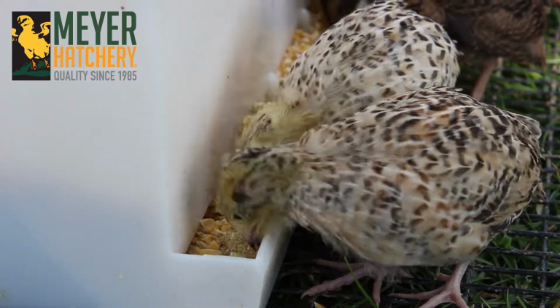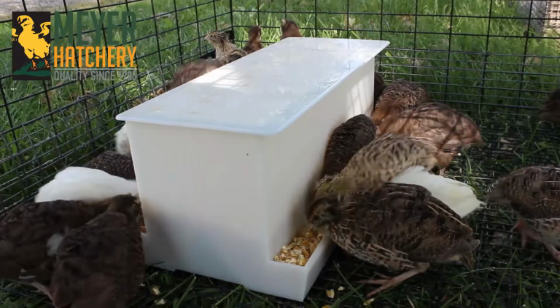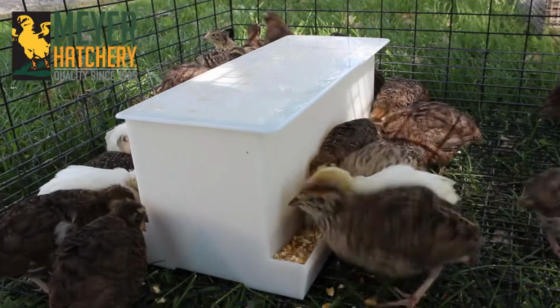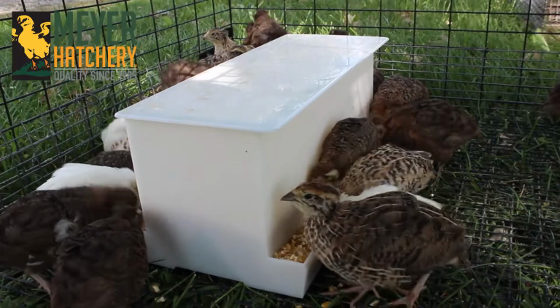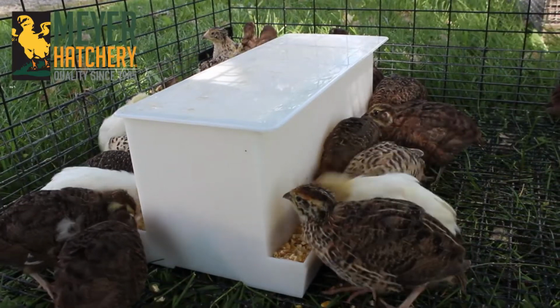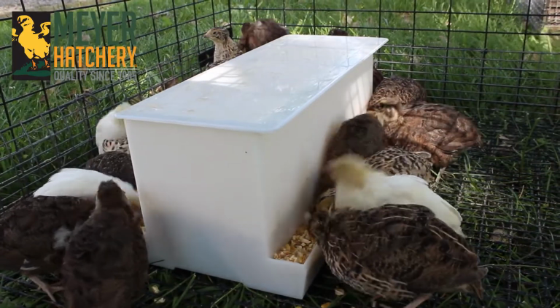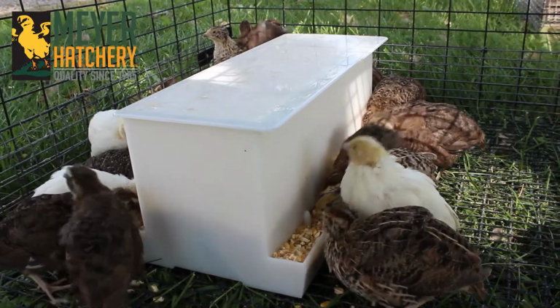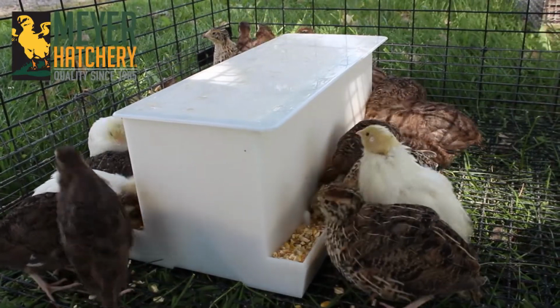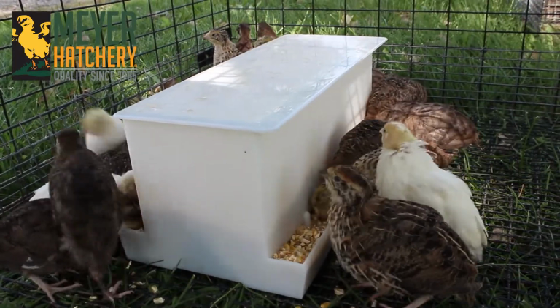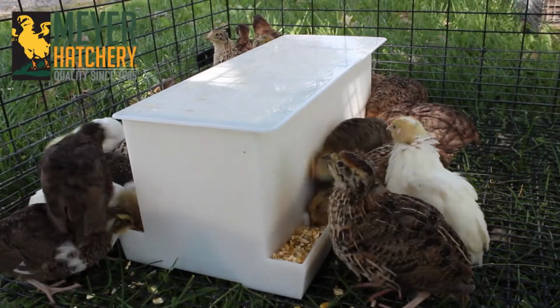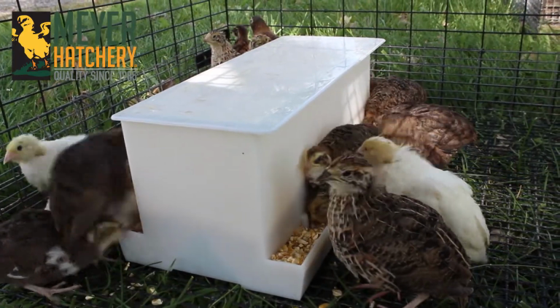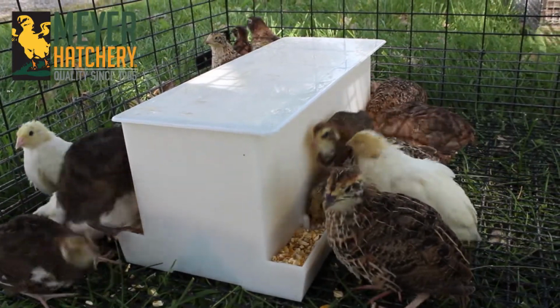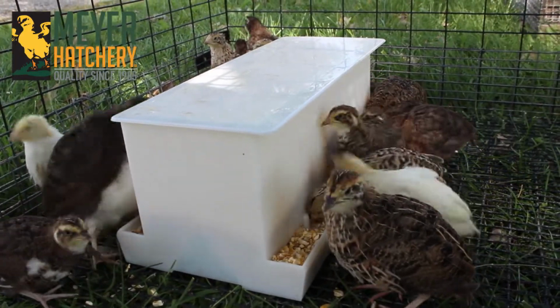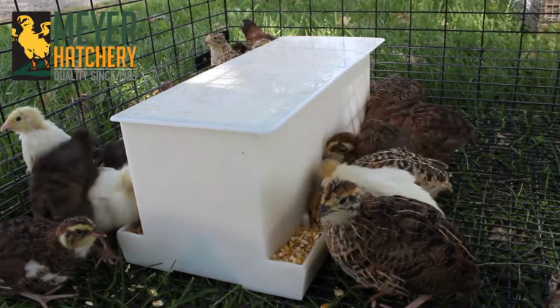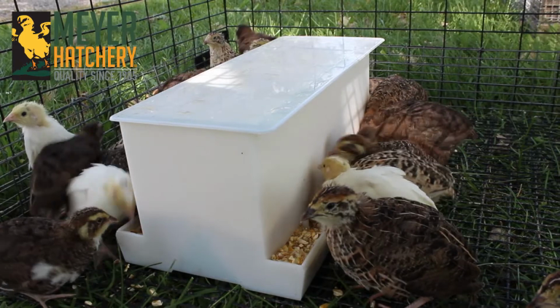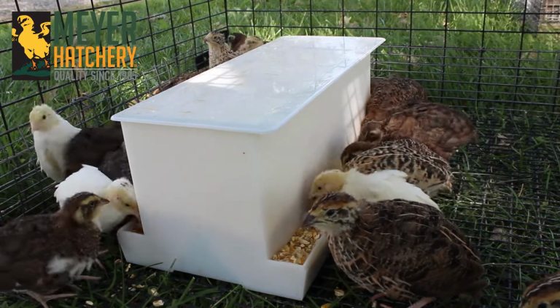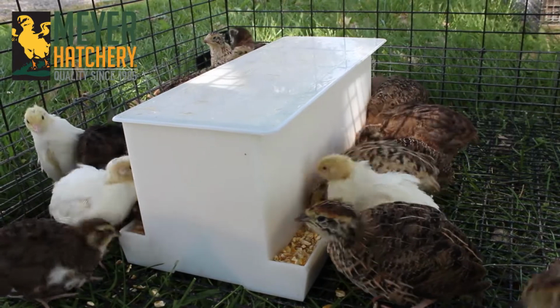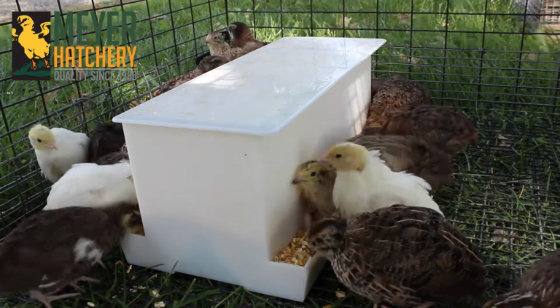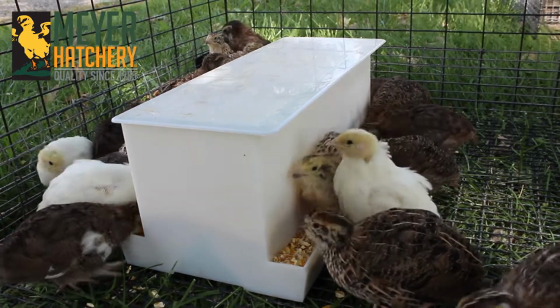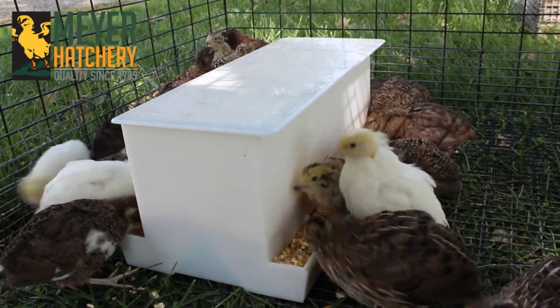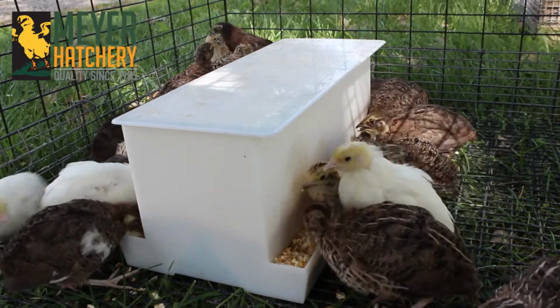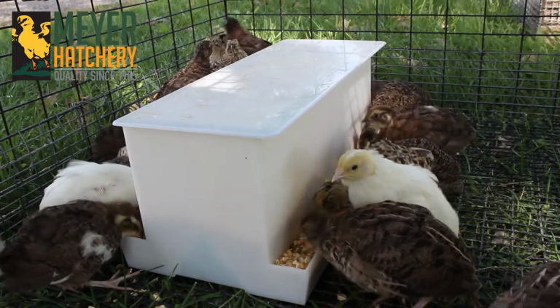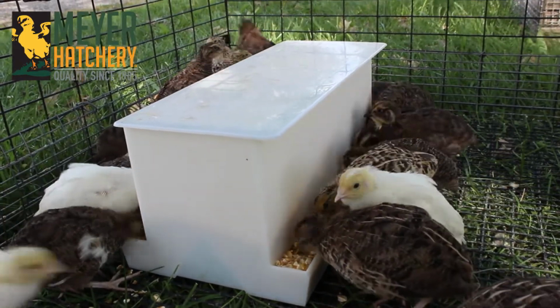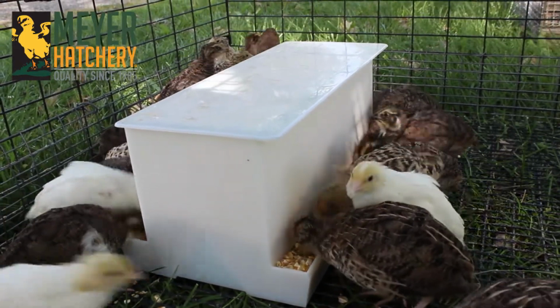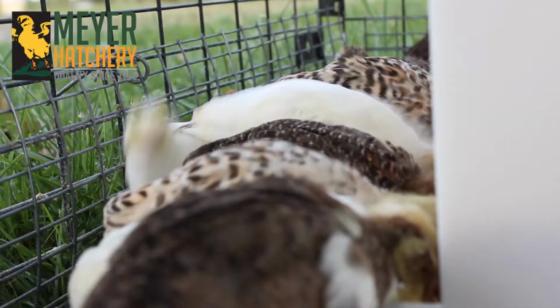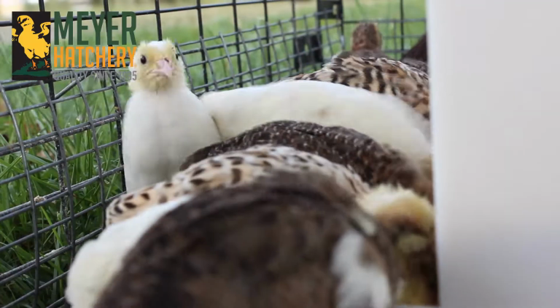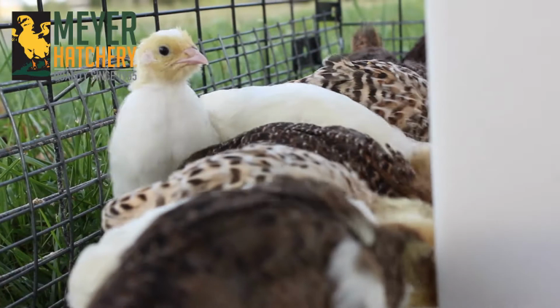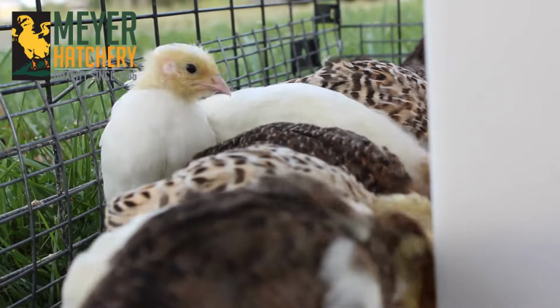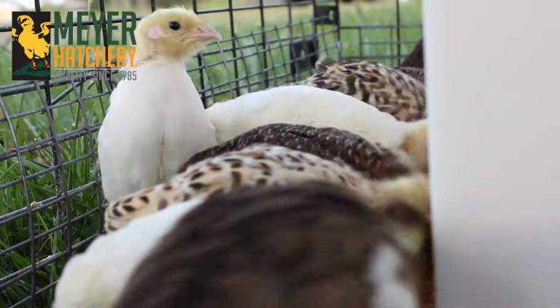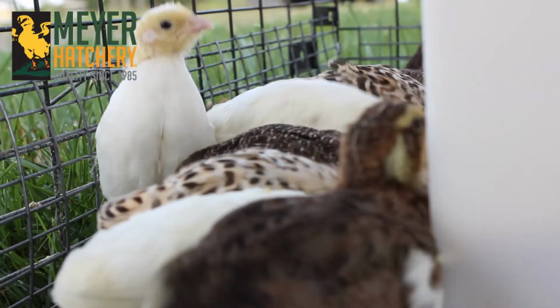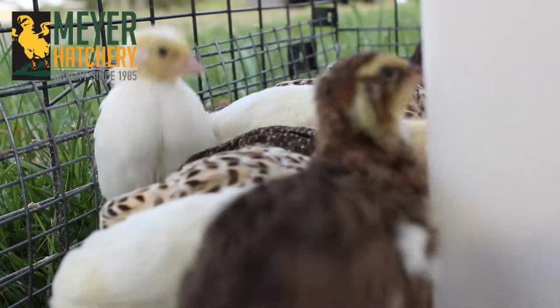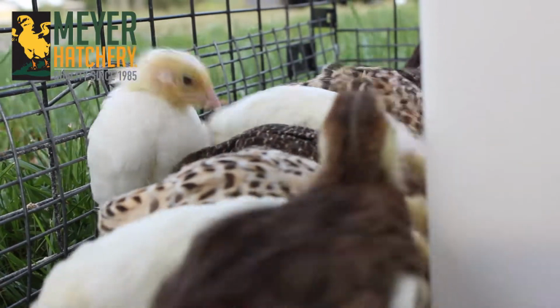This feeder is 12¼ inches long by 6 inches wide by 5½ inches high and holds up to 5 pounds of food.